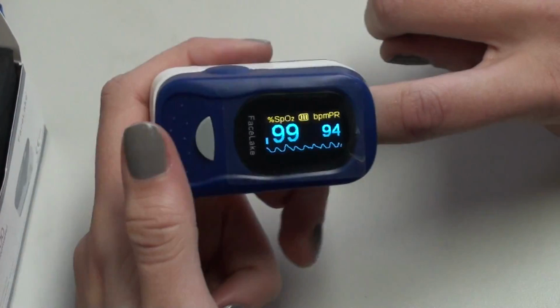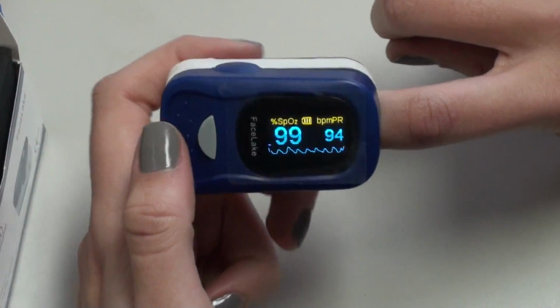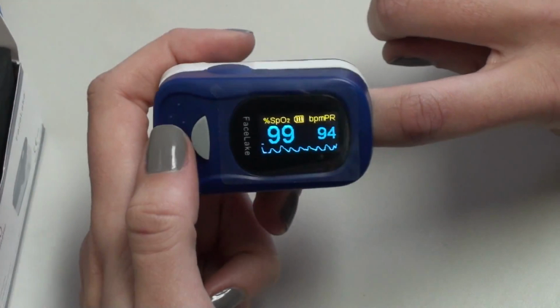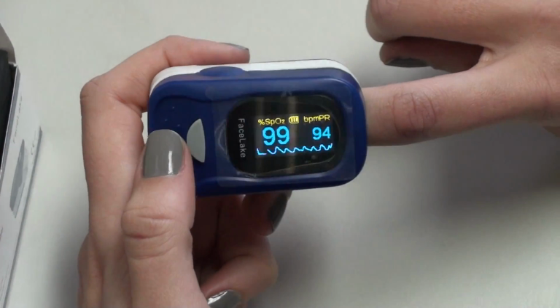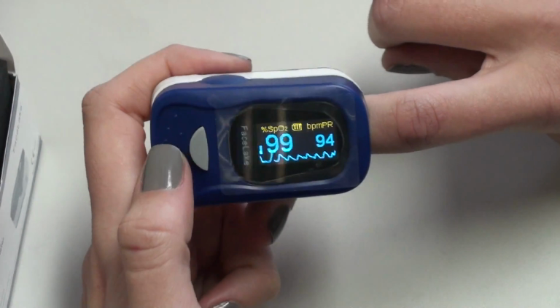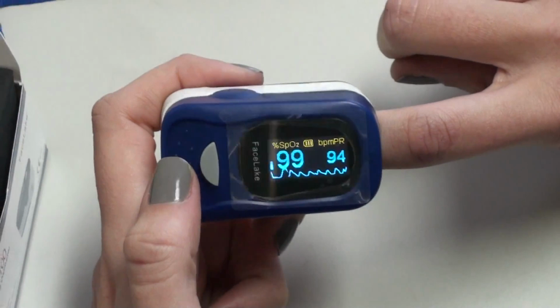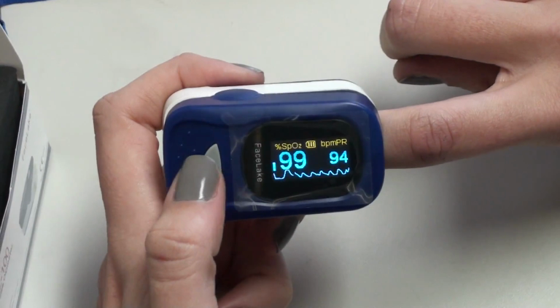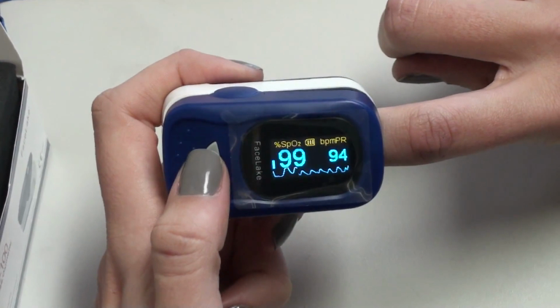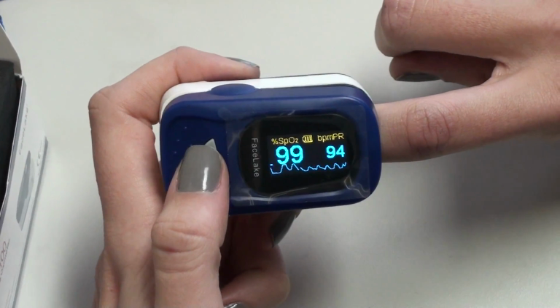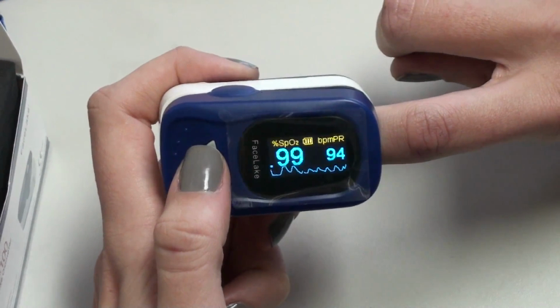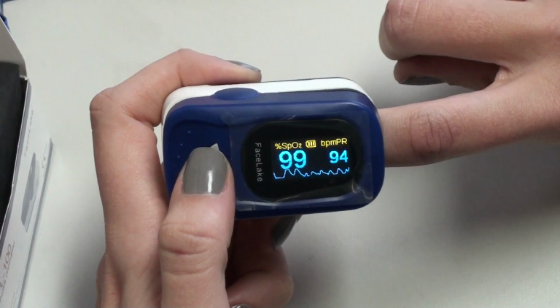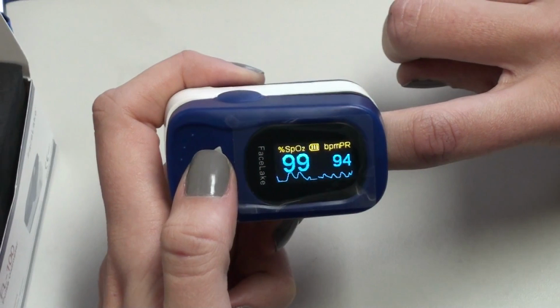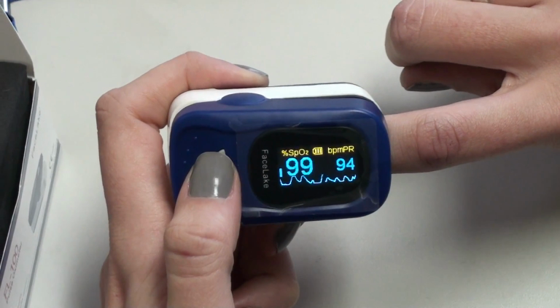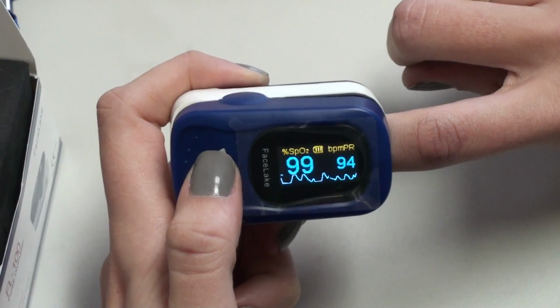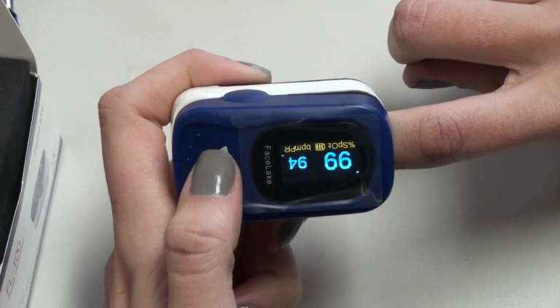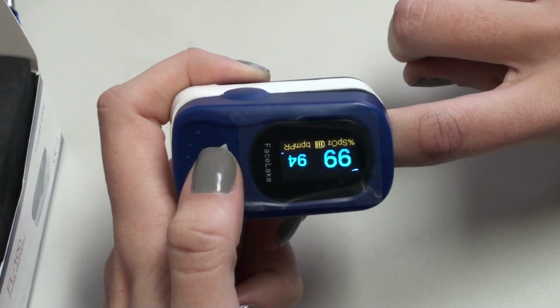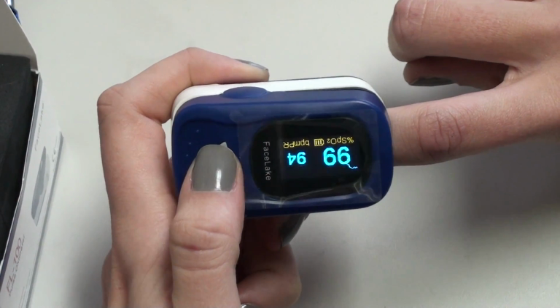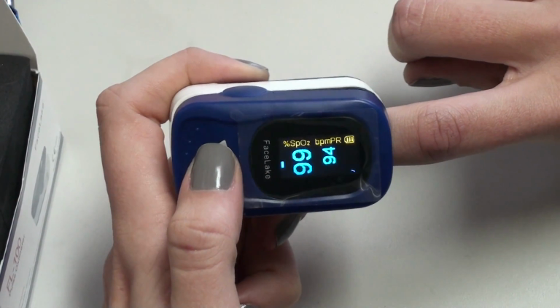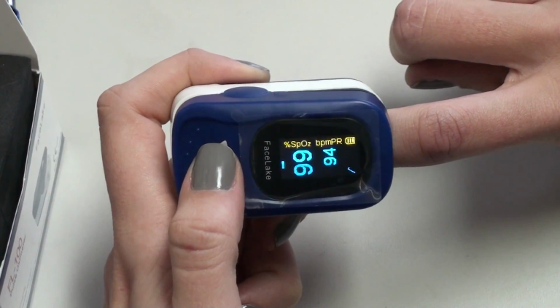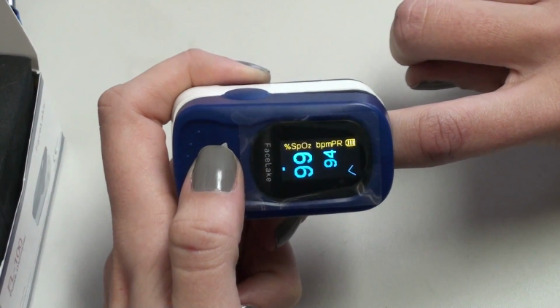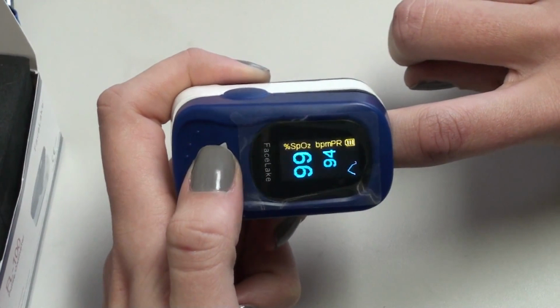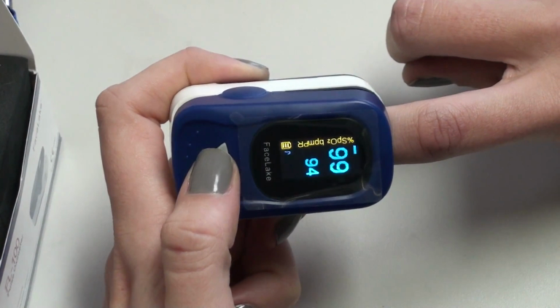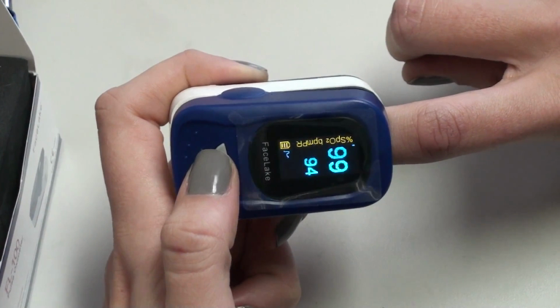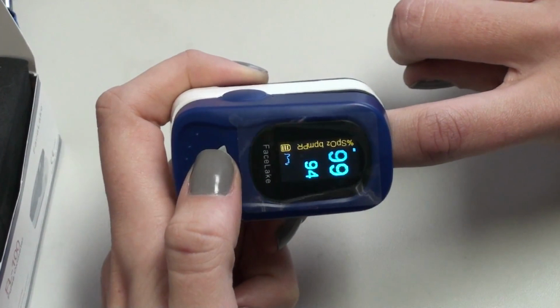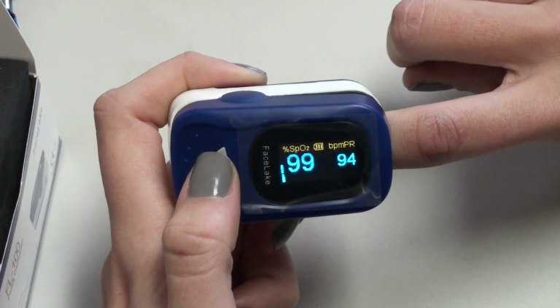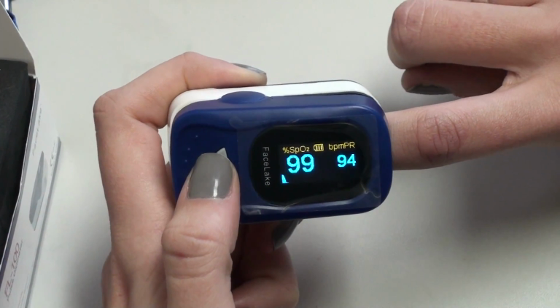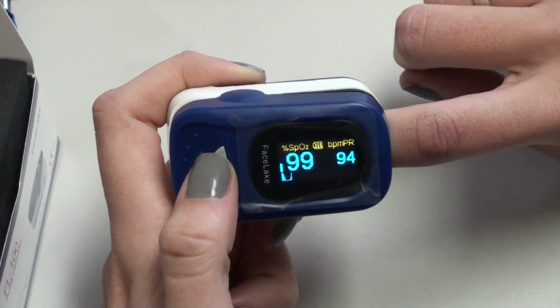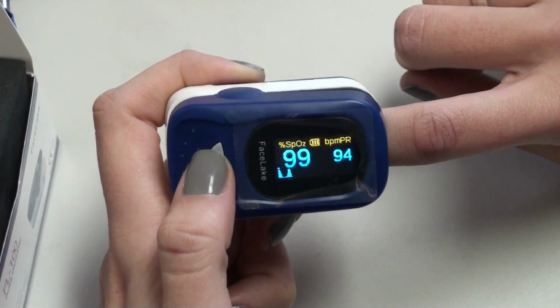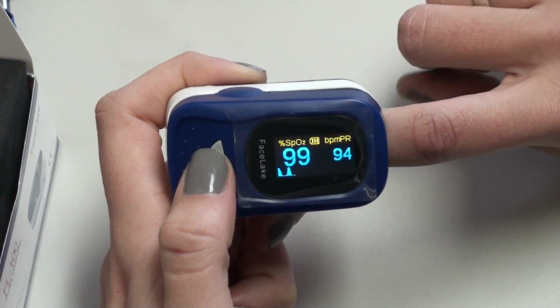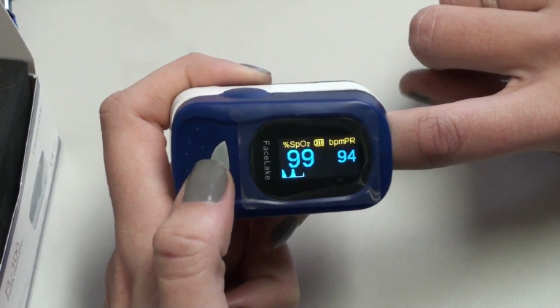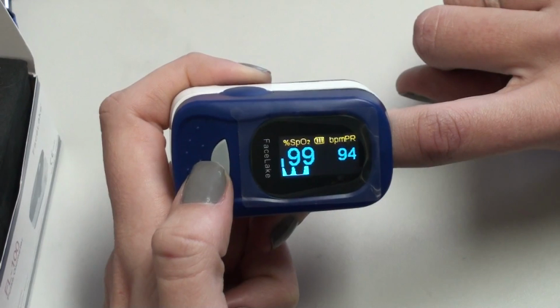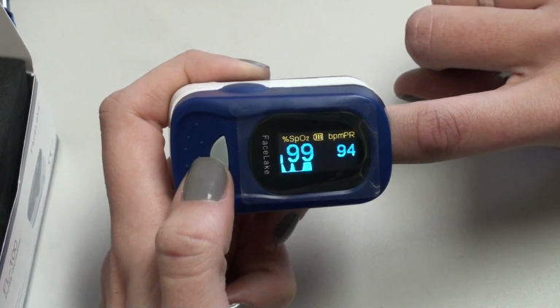Once you have your reading, you can click several times and you'll see the four different display modes for easy readings.